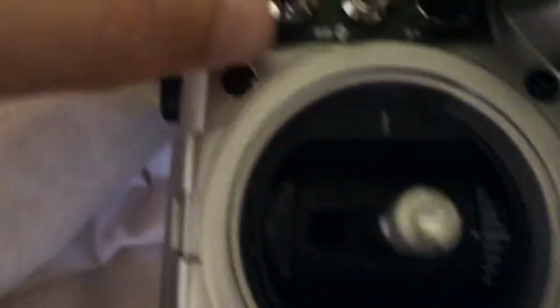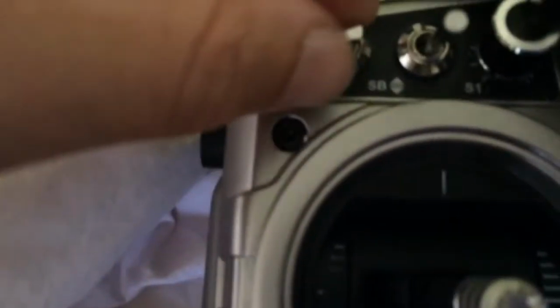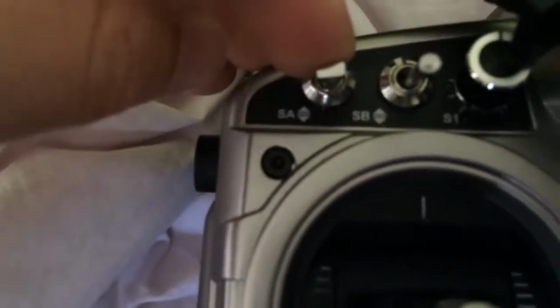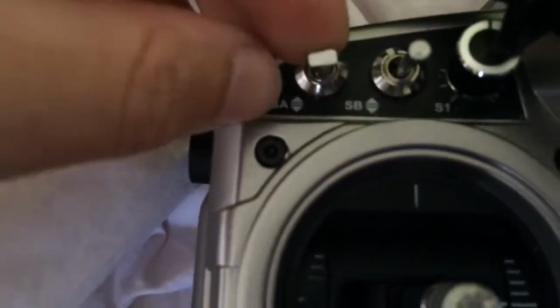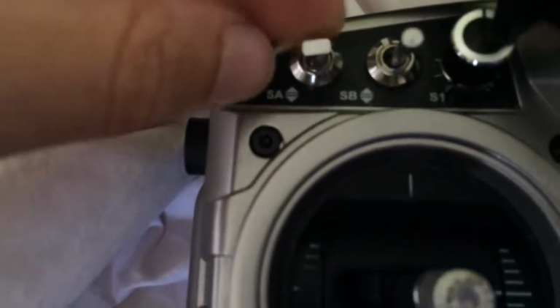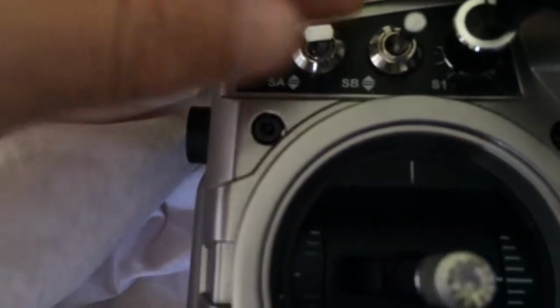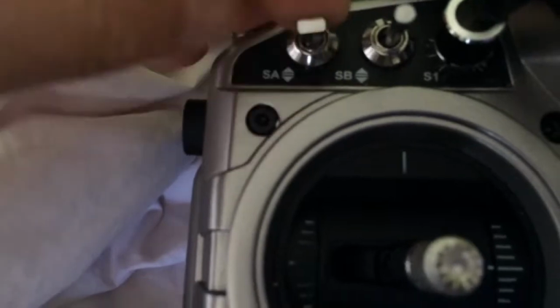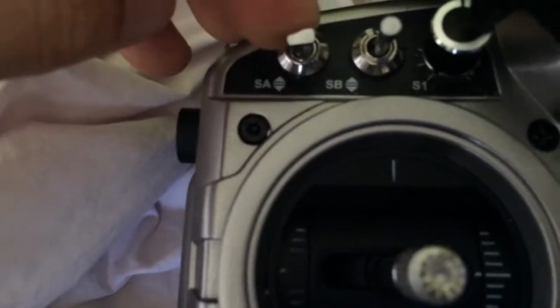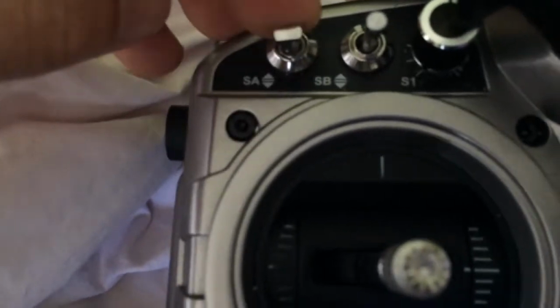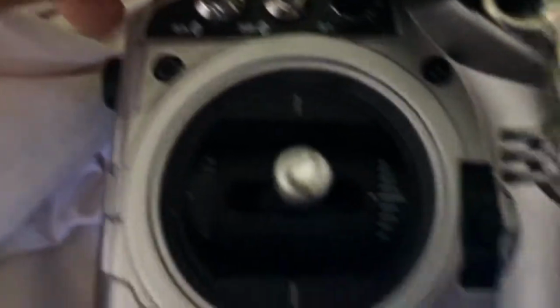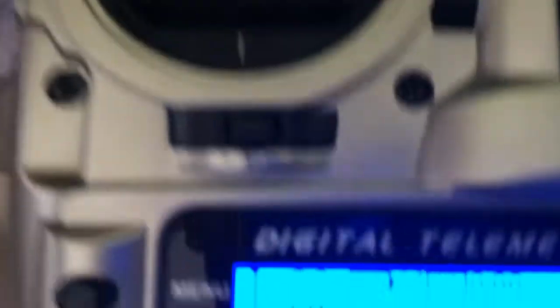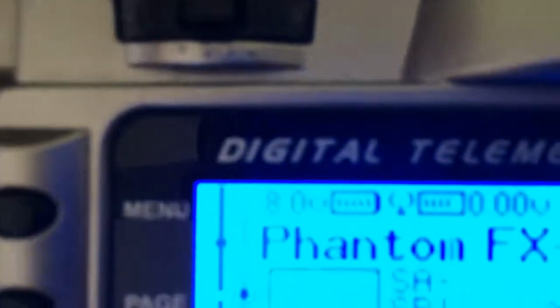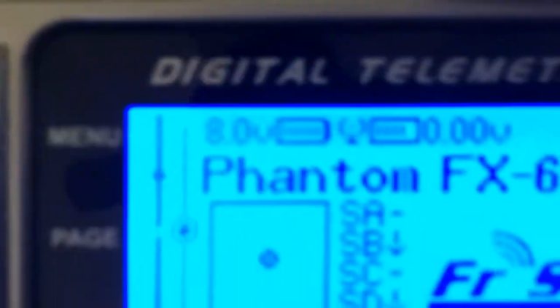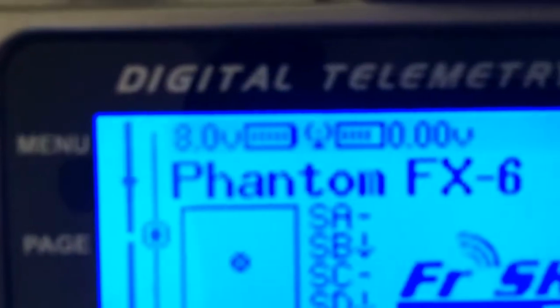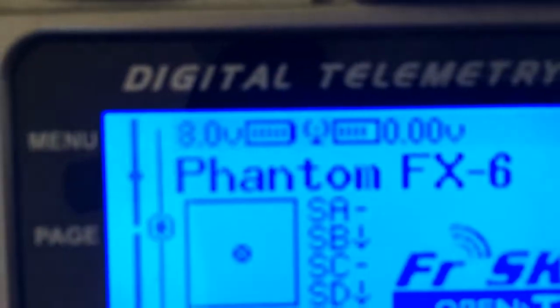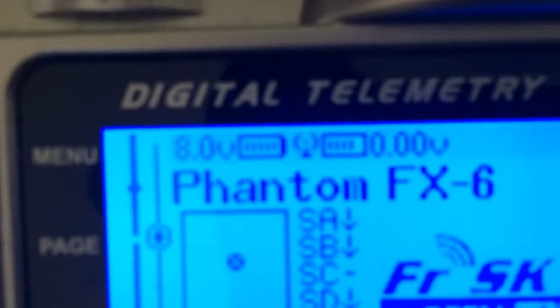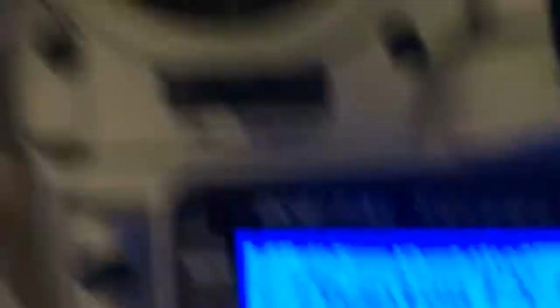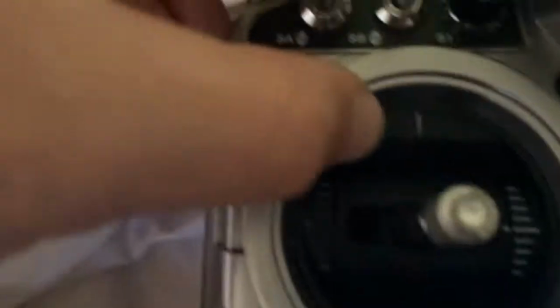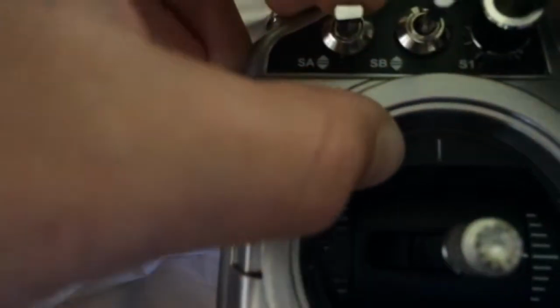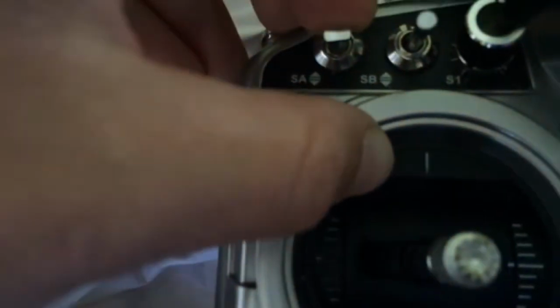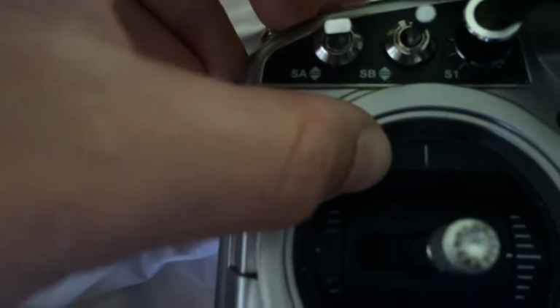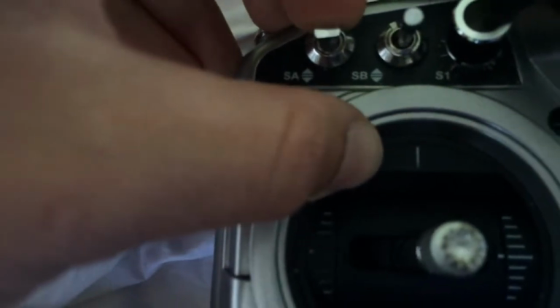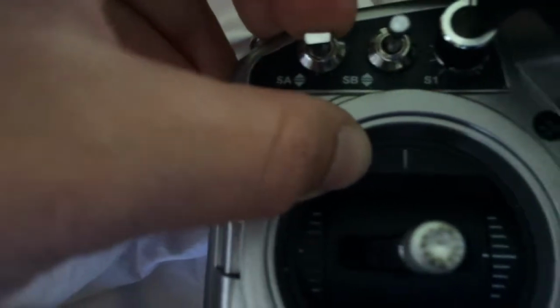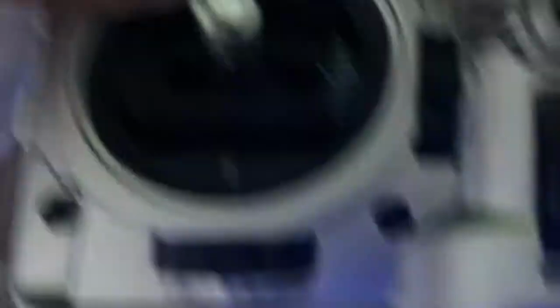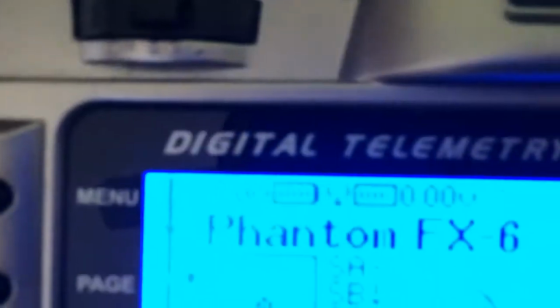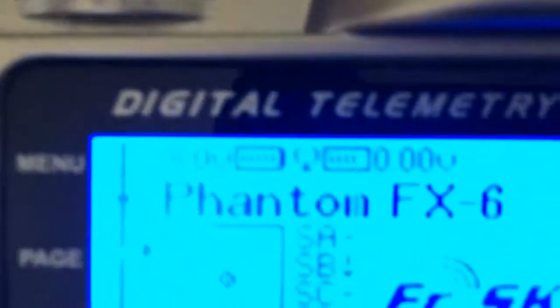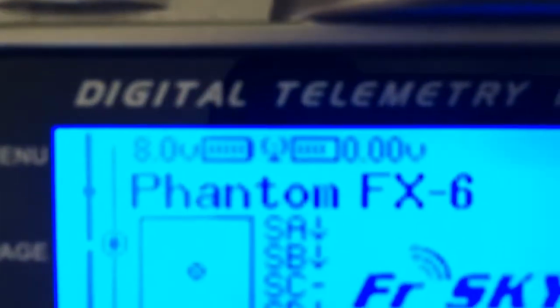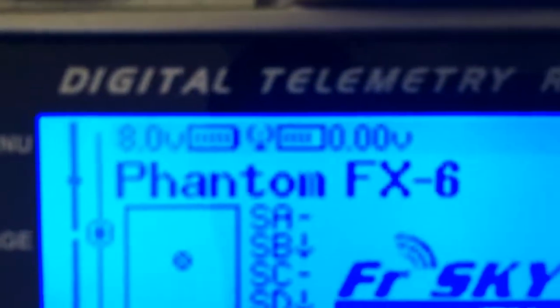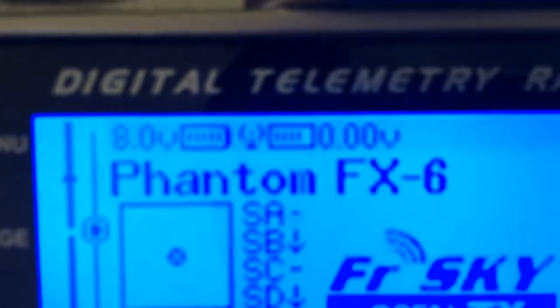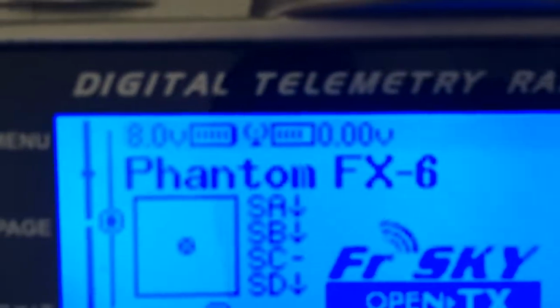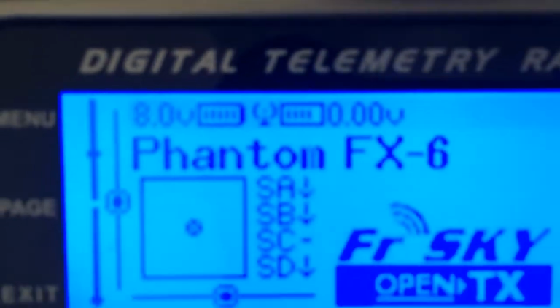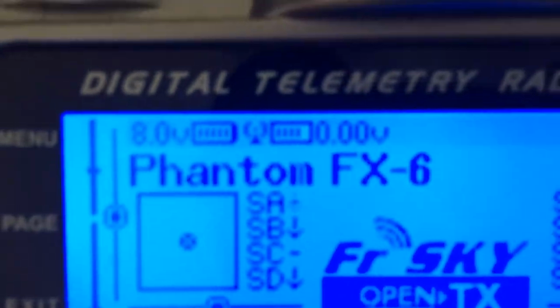The SA — if you notice, it's in the full down position. However, it's showing the middle position. If I push hard on it, it'll show movement there.